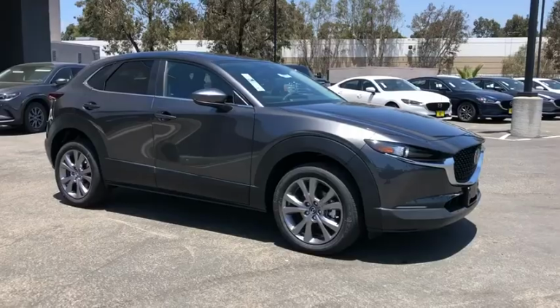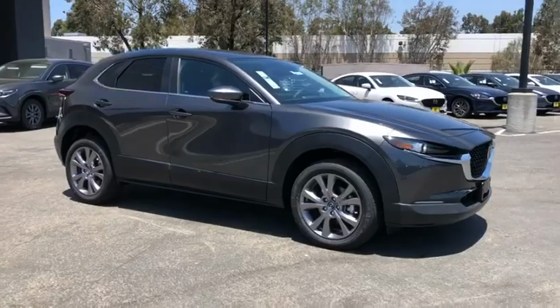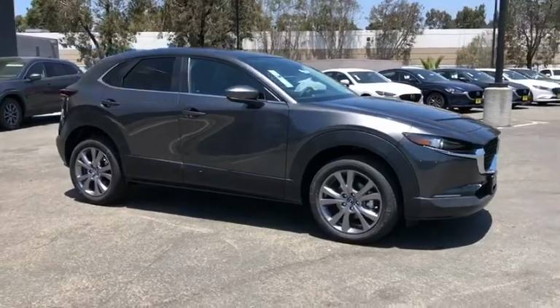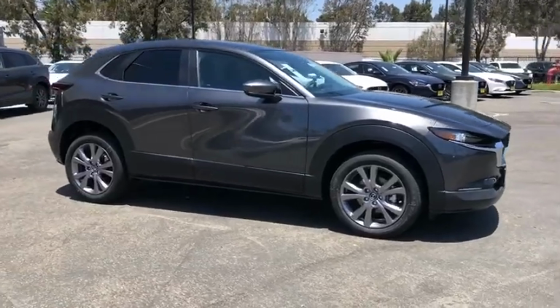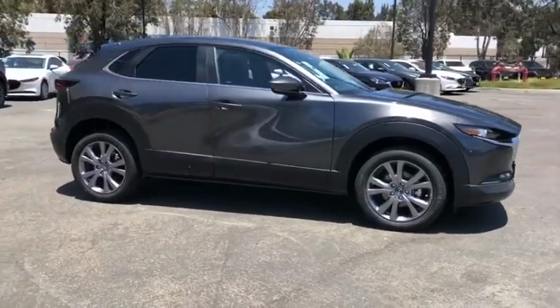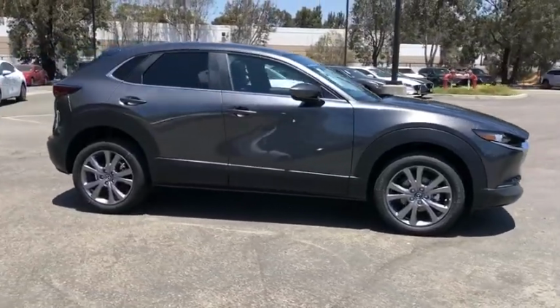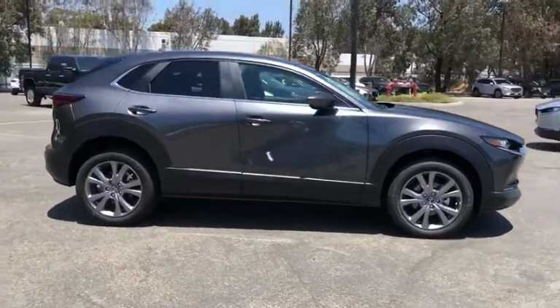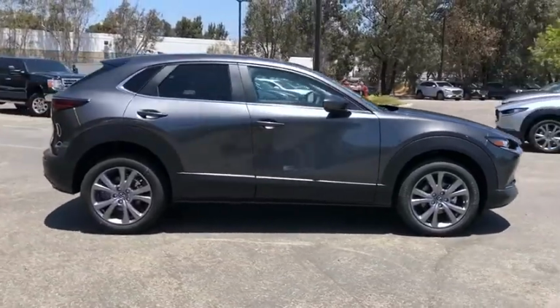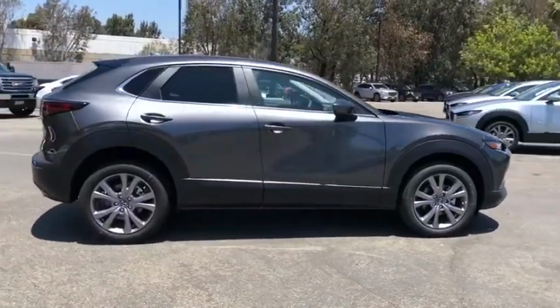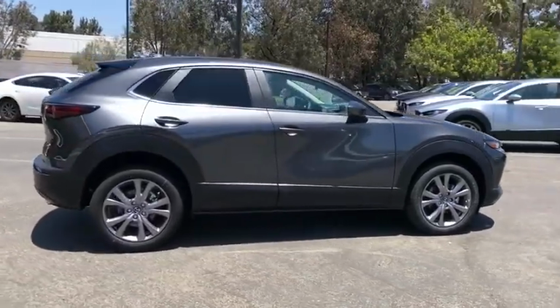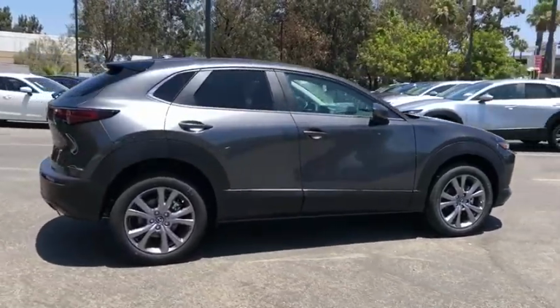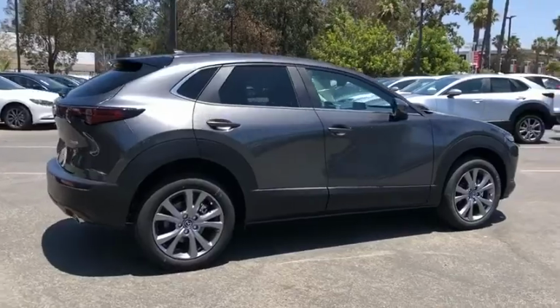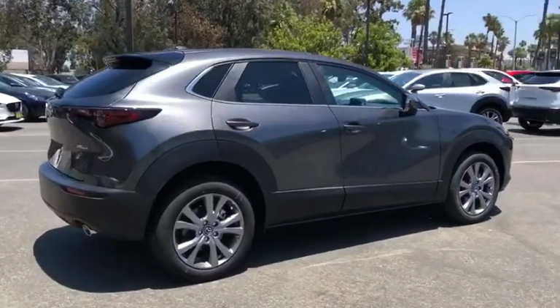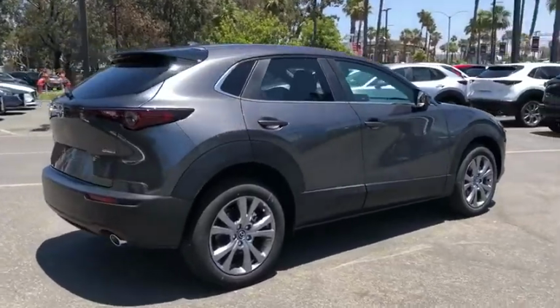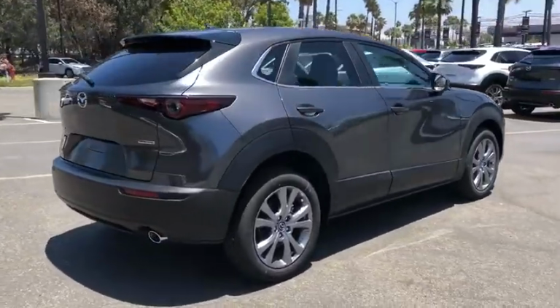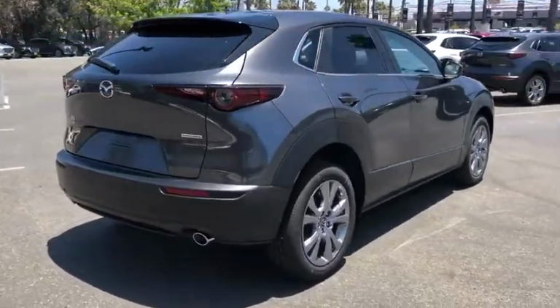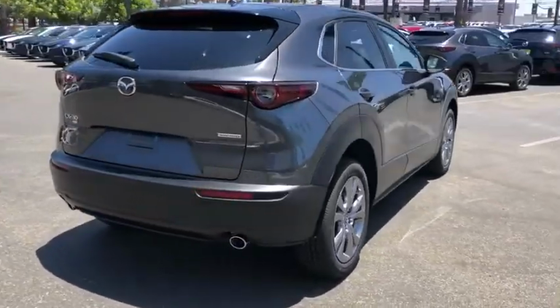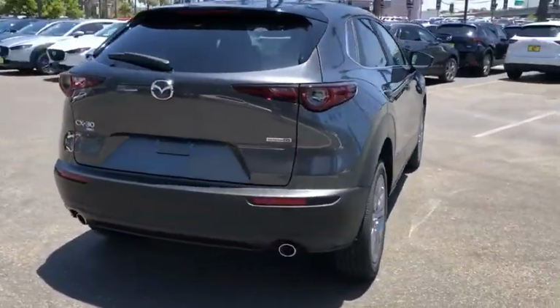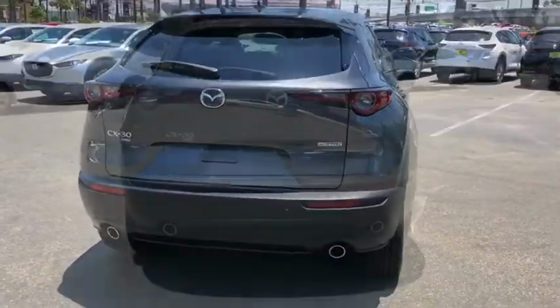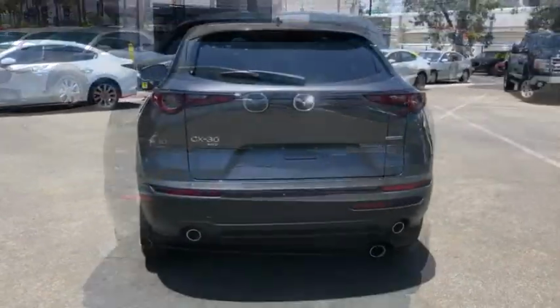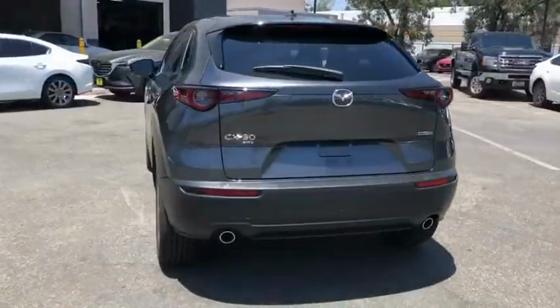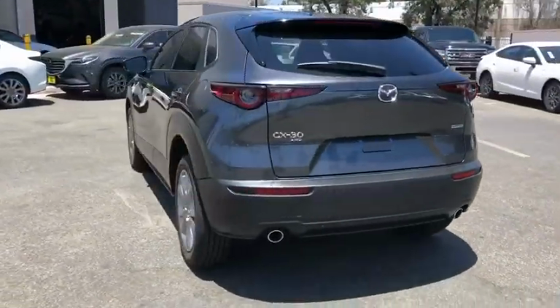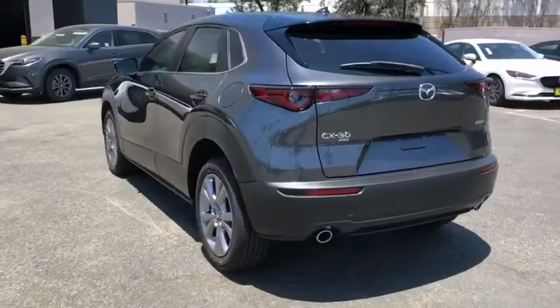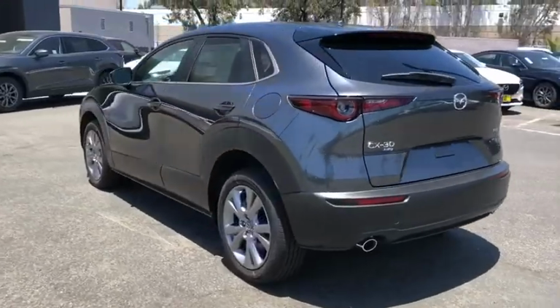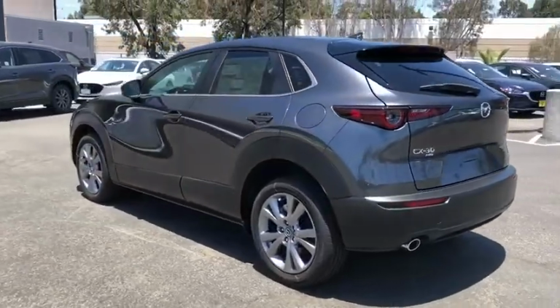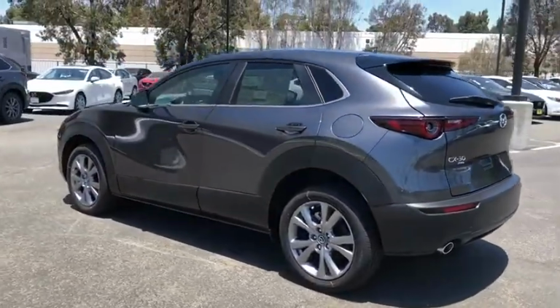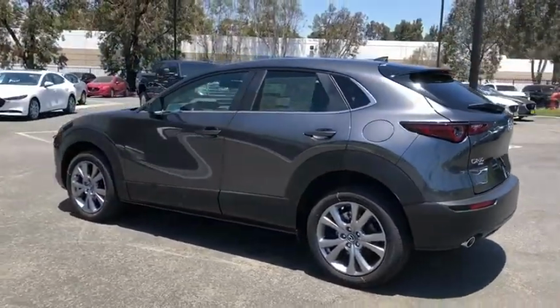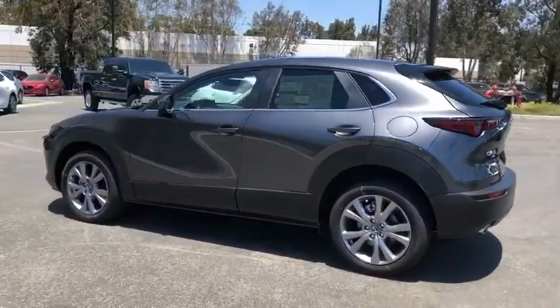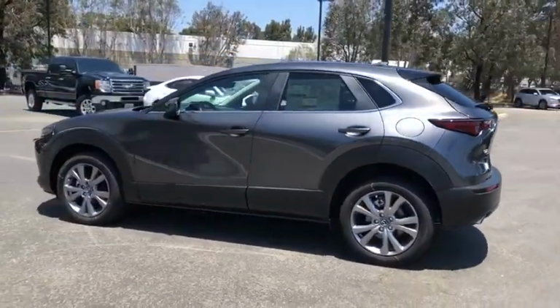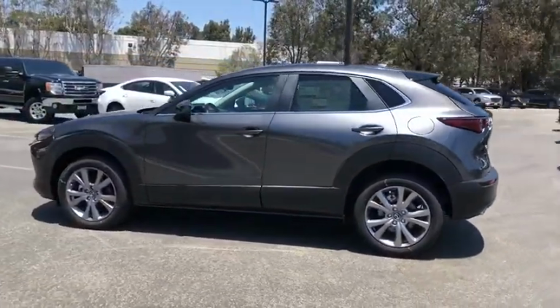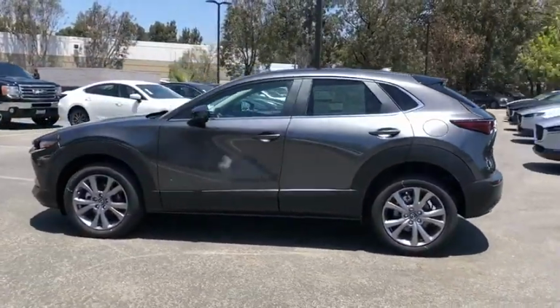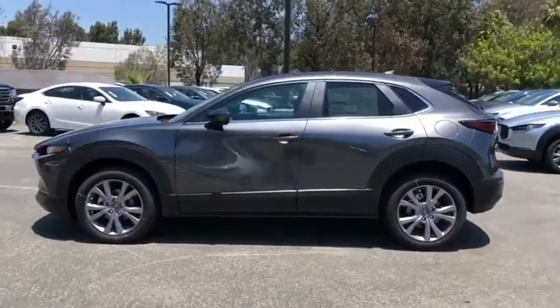Come test drive the 2020 Mazda CX-30. The Mazda CX-30 has a lot of punch in this subcompact SUV. The exceptional interior provides high-quality material, cutting-edge technology, and ultimate comfort.